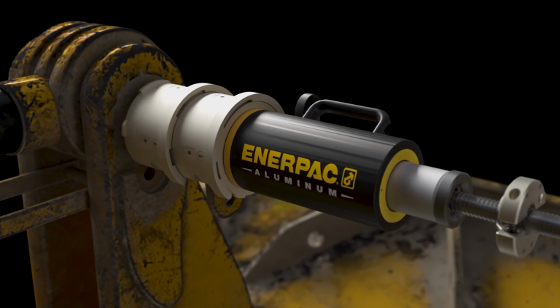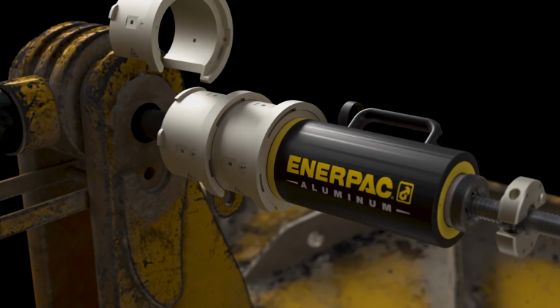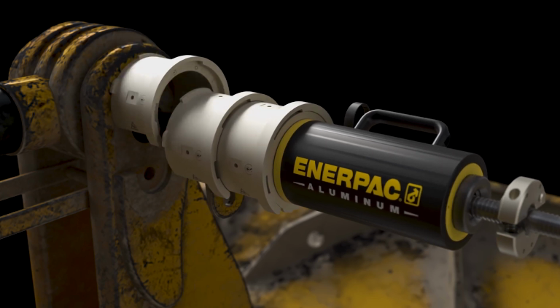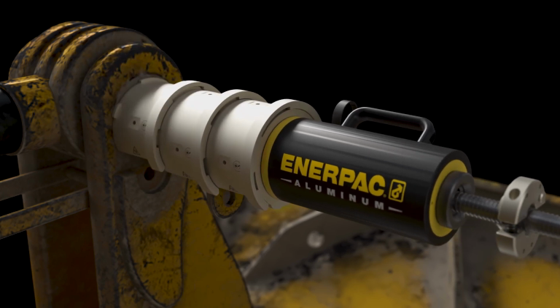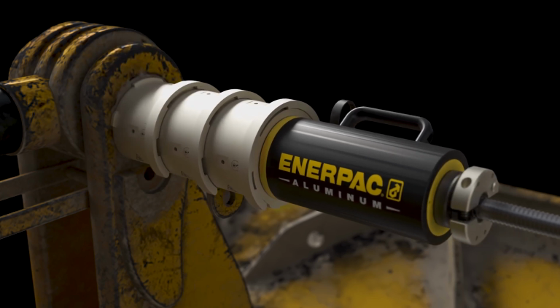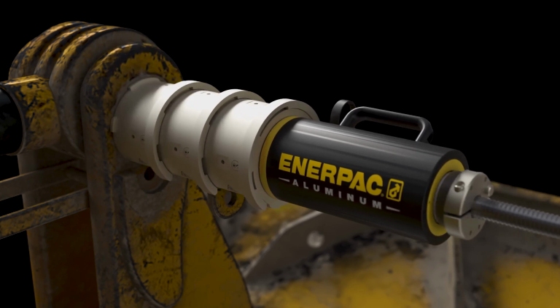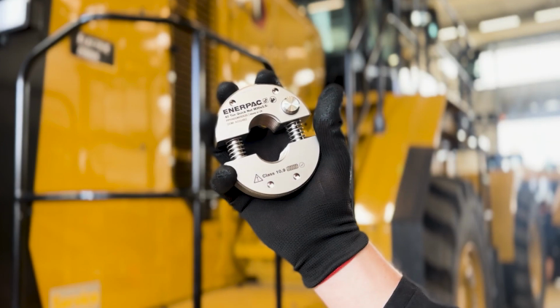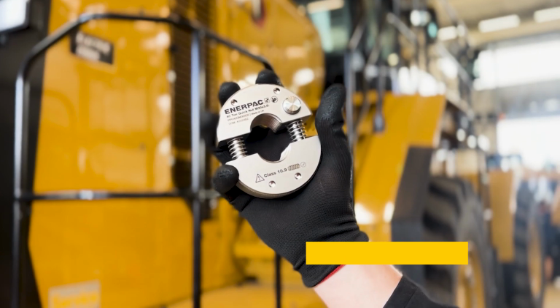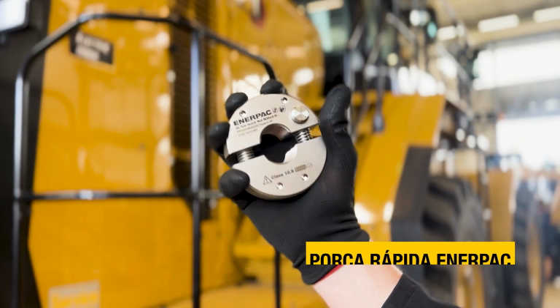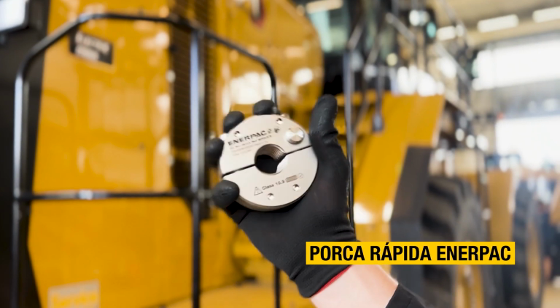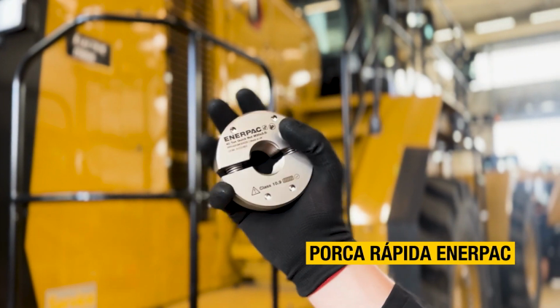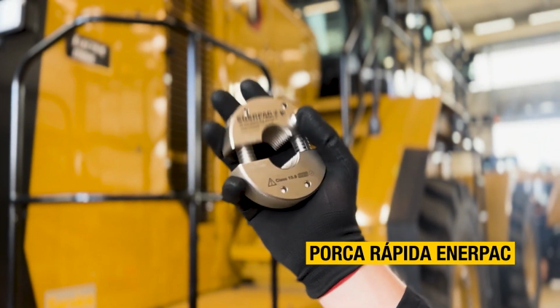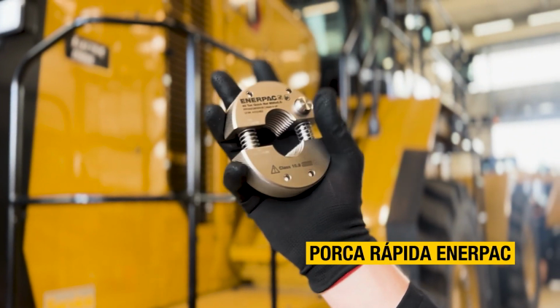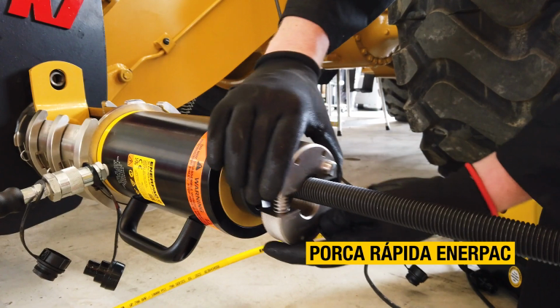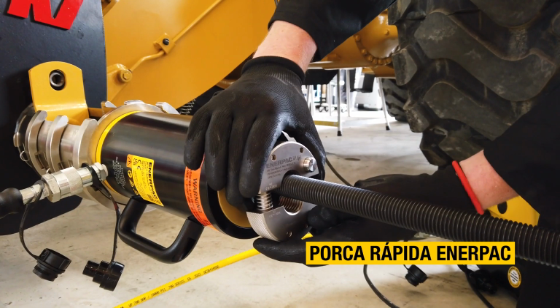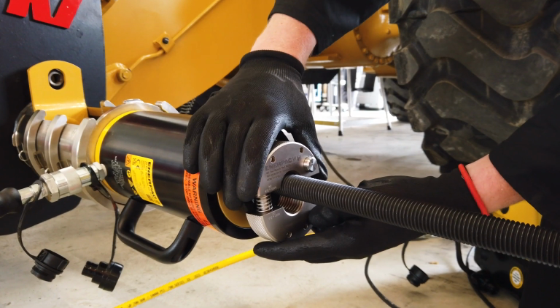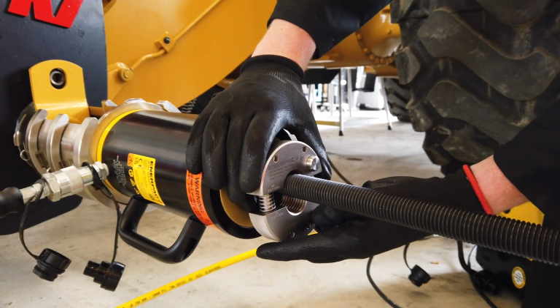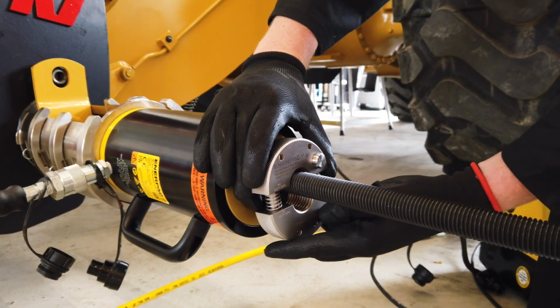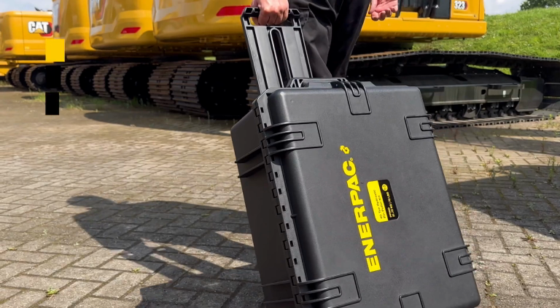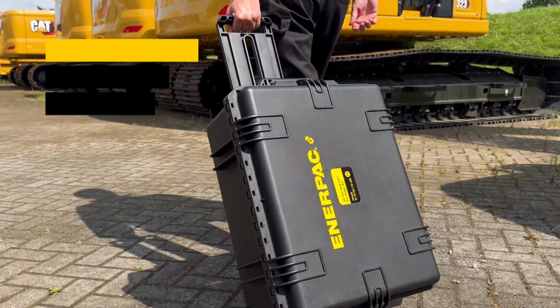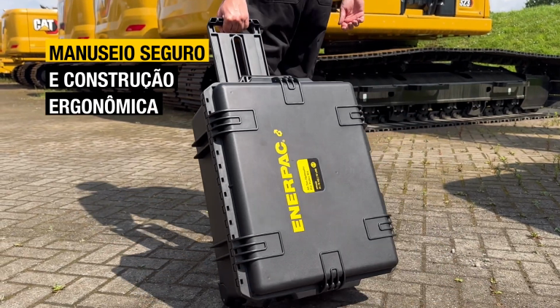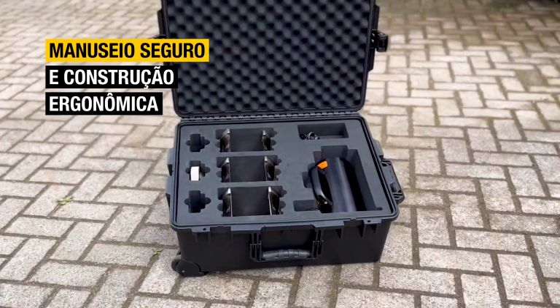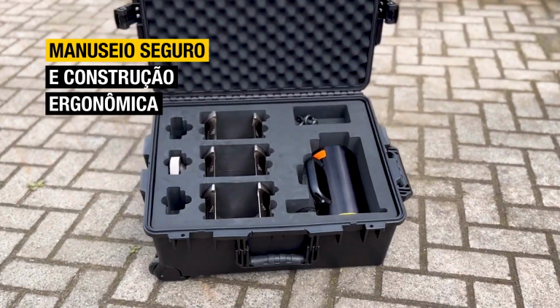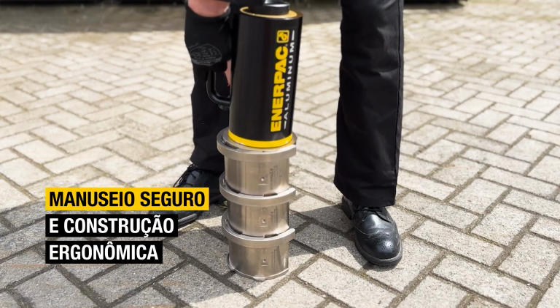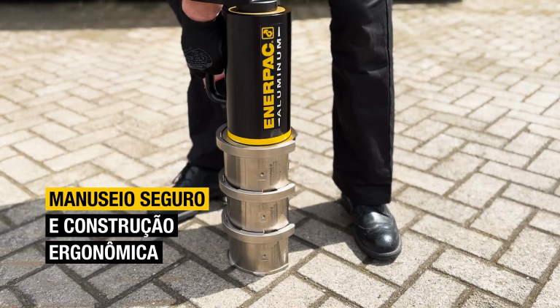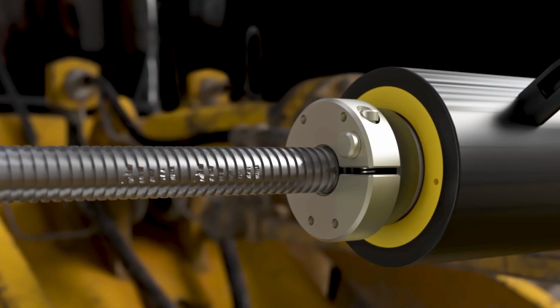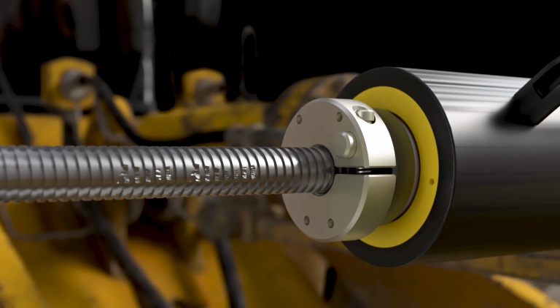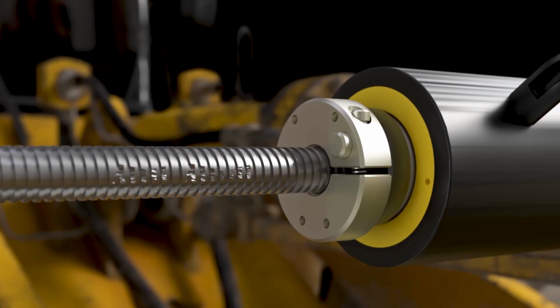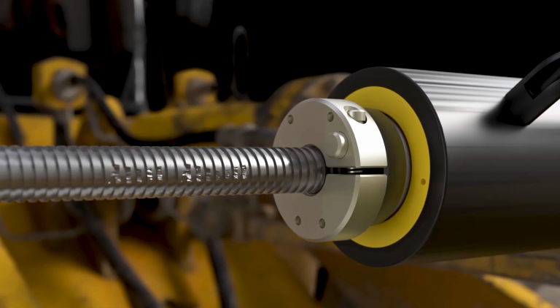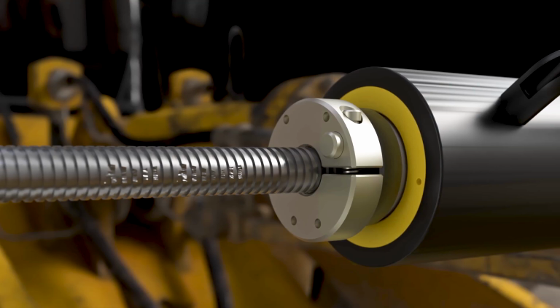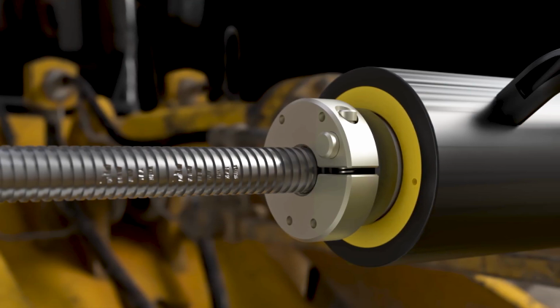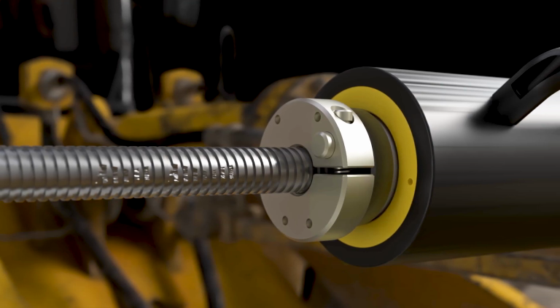The innovative Interpak Quick Nut with effortless one-handed operation excels where regular nuts fail by significantly reducing rundown time and rapidly bypassing damaged threads.